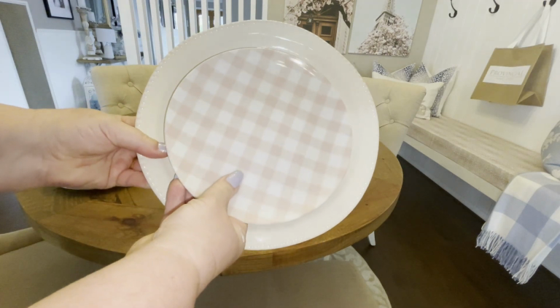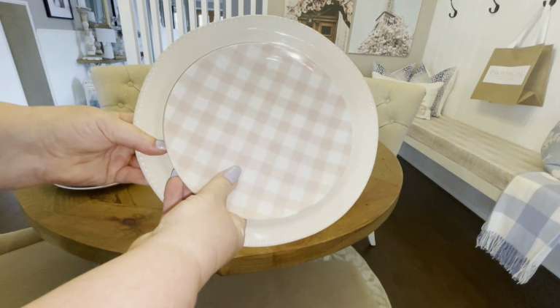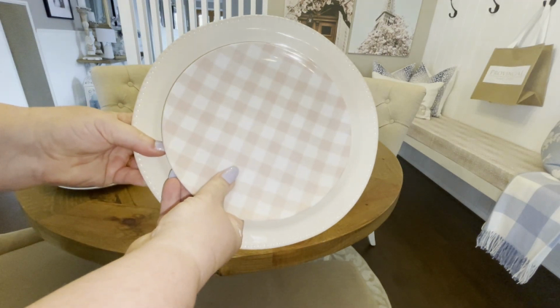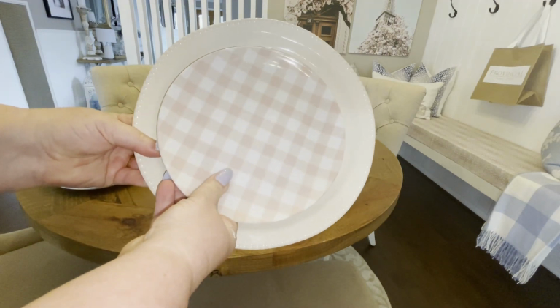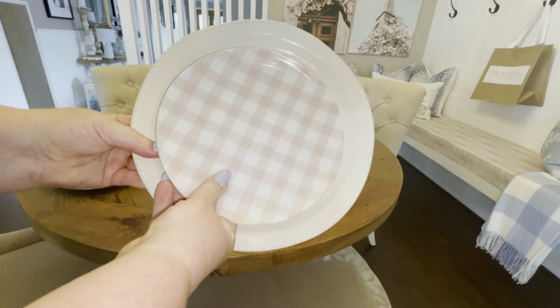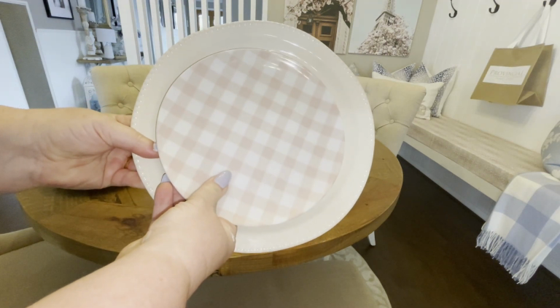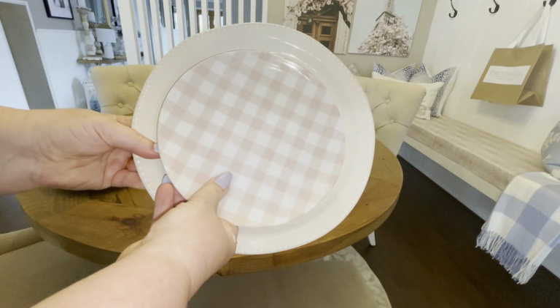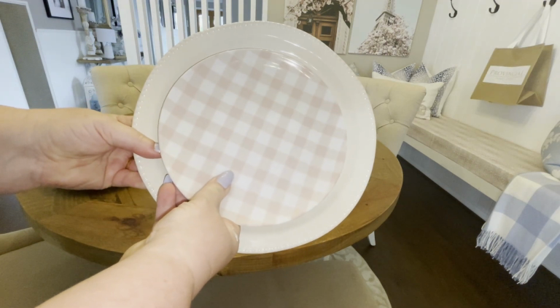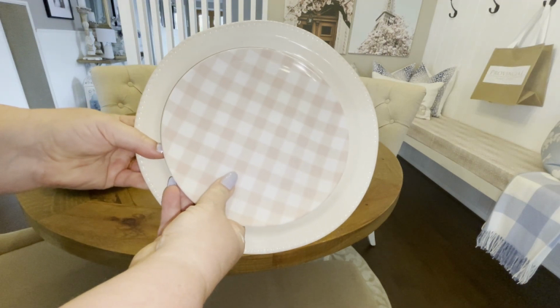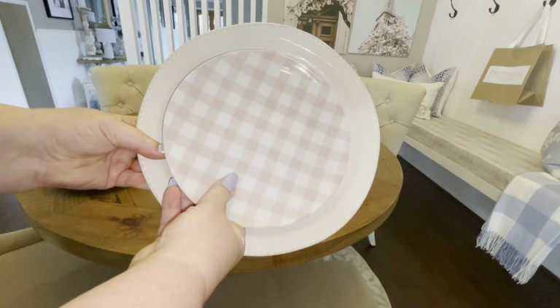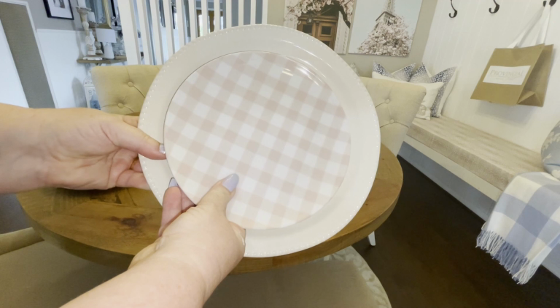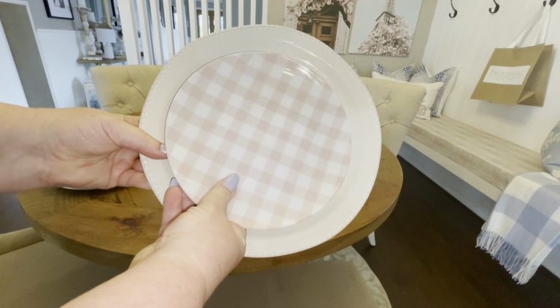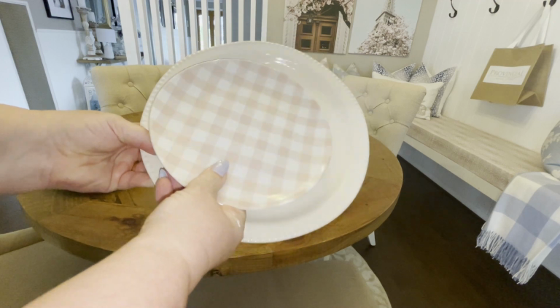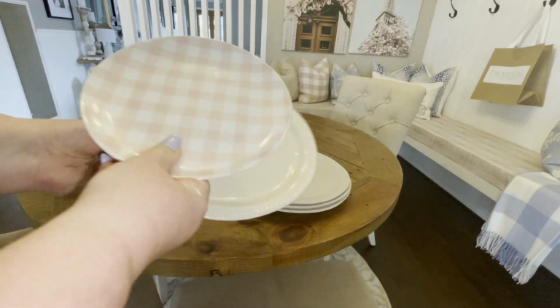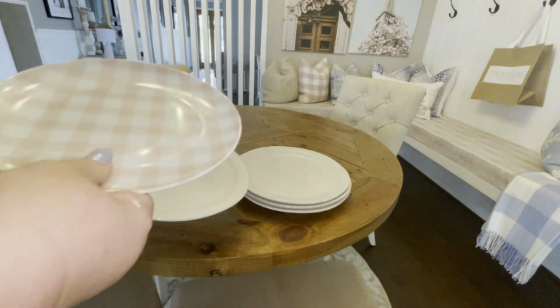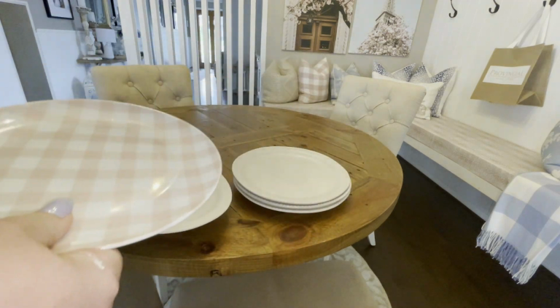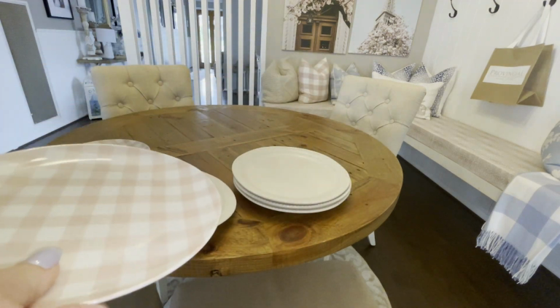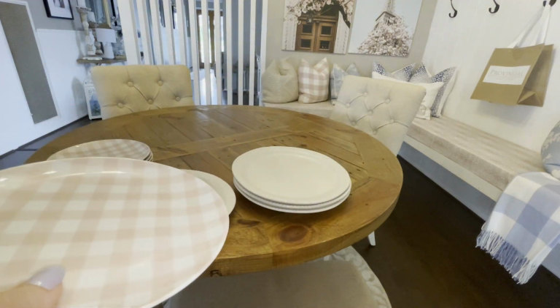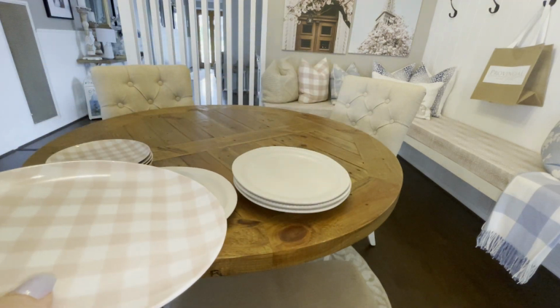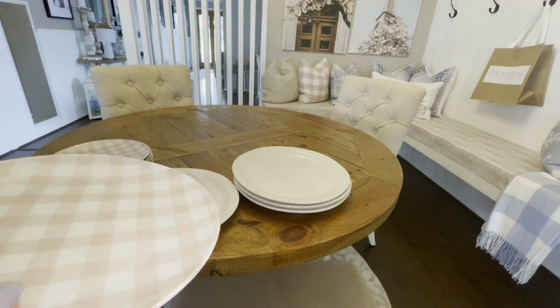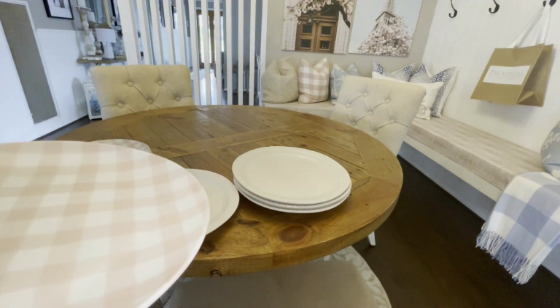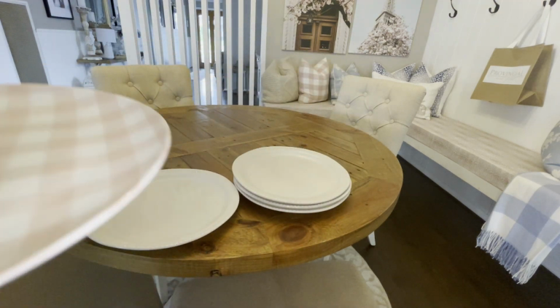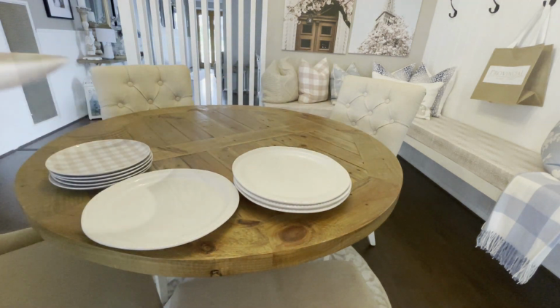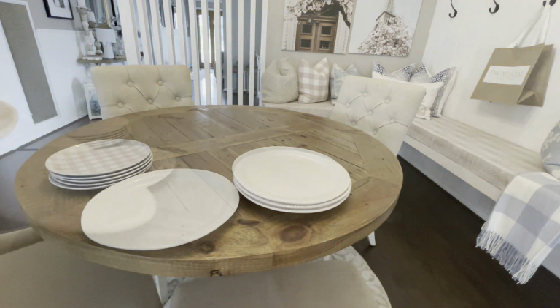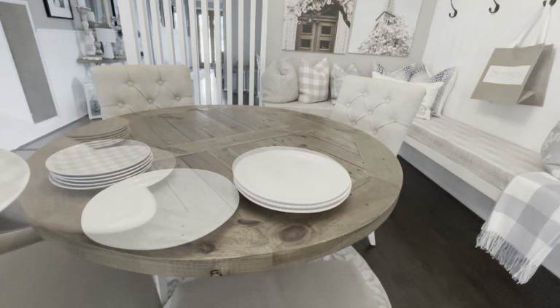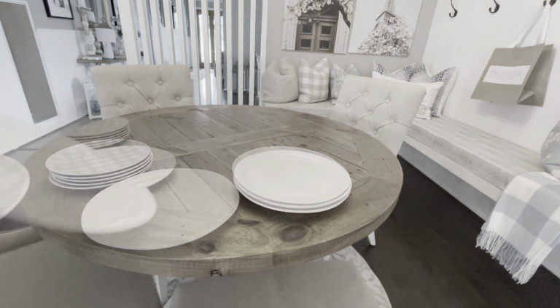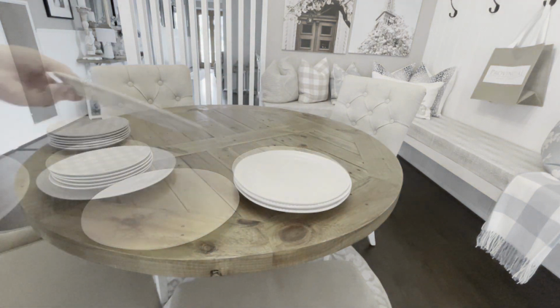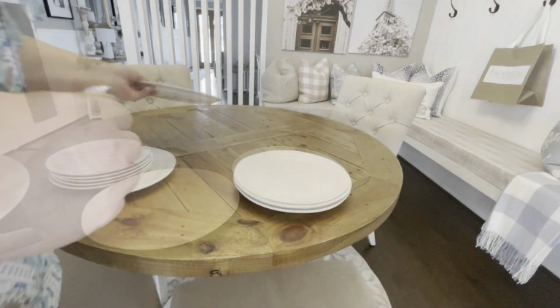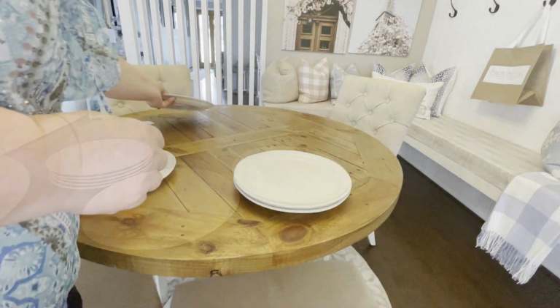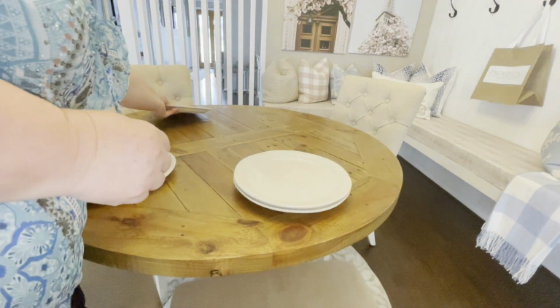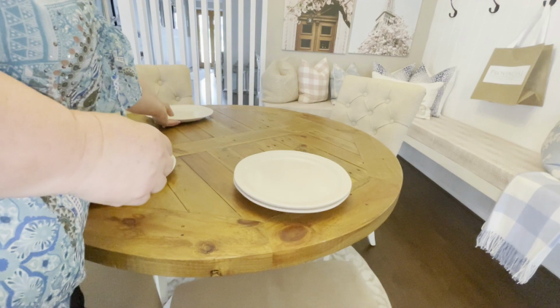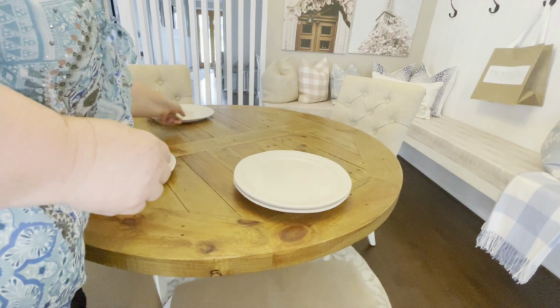I'm then going to team them up with these pretty pink and white check plates that are part of the Target Easter collection this year.